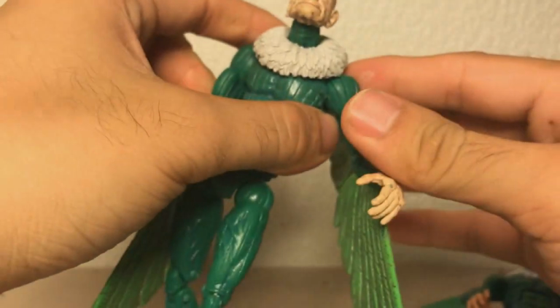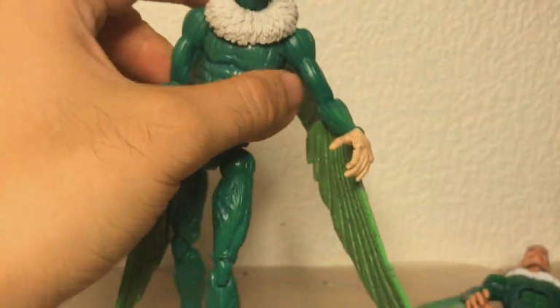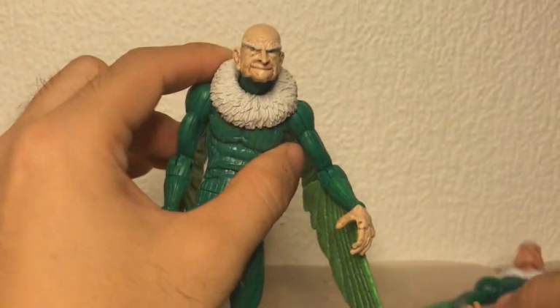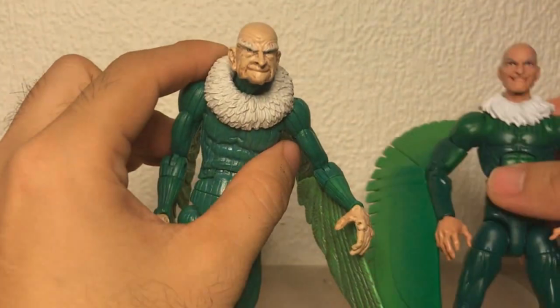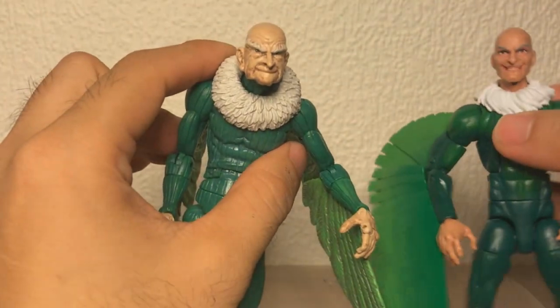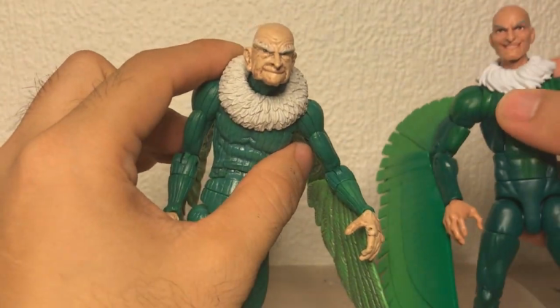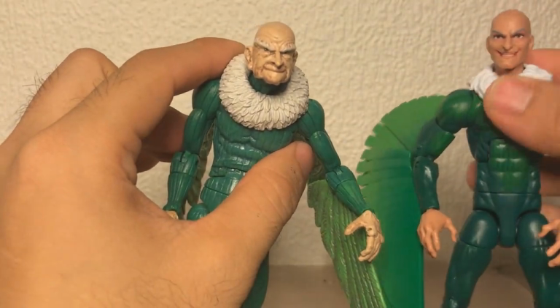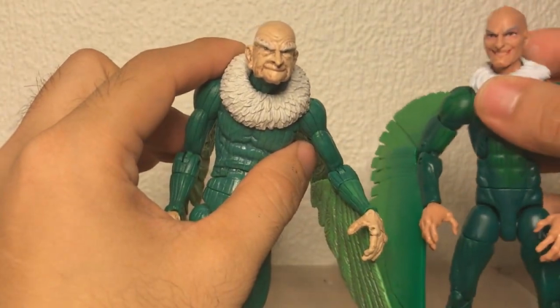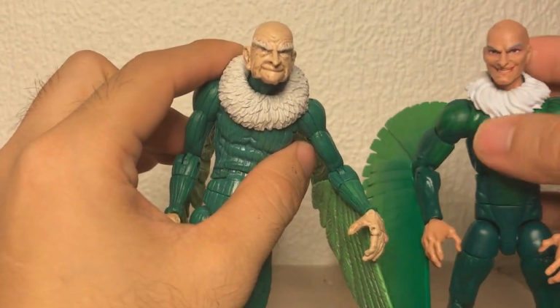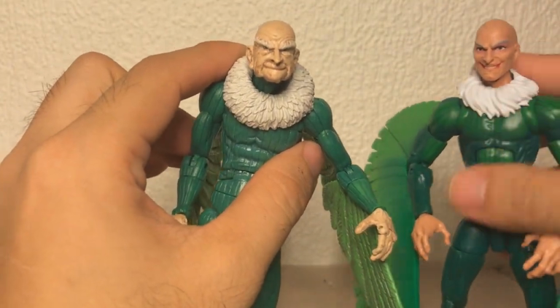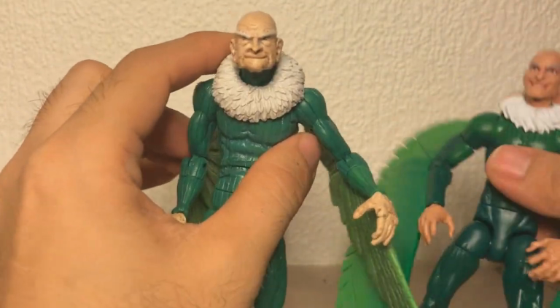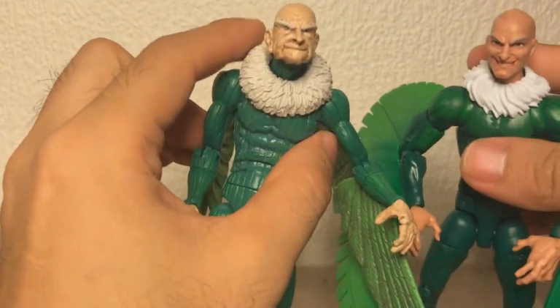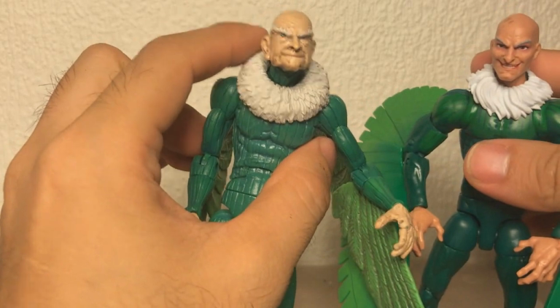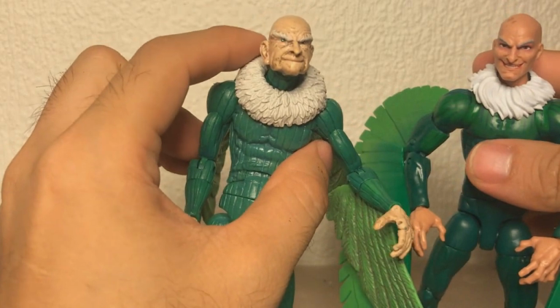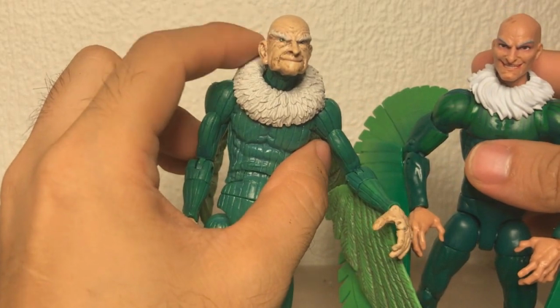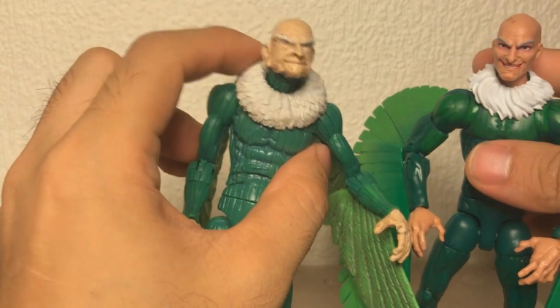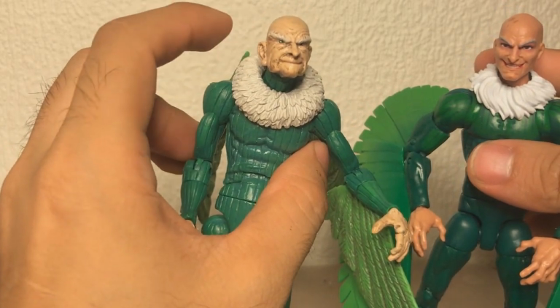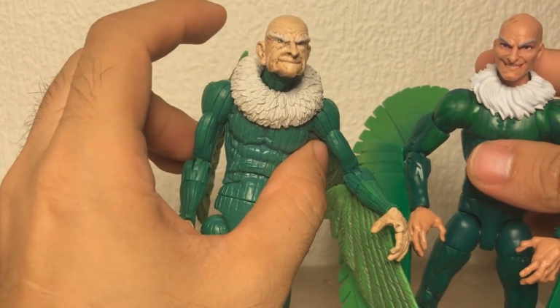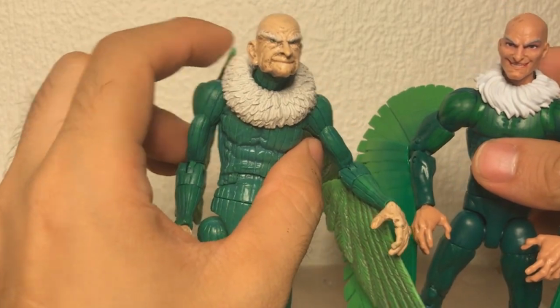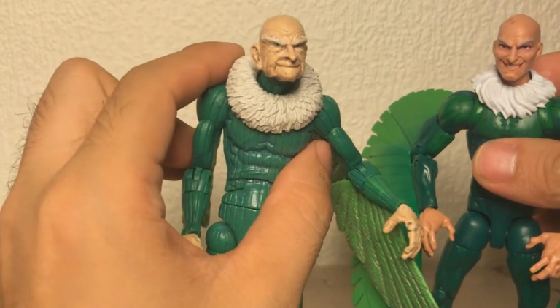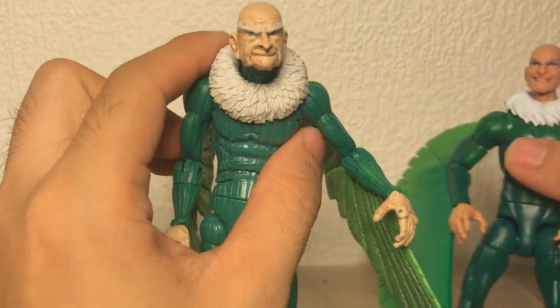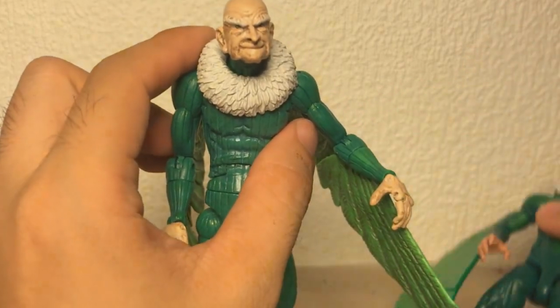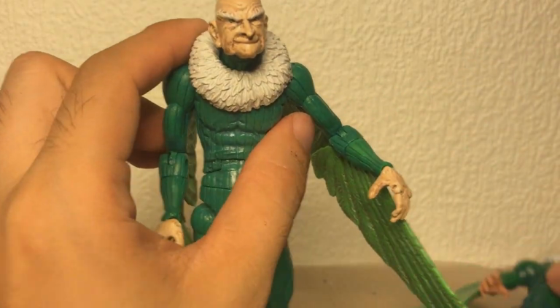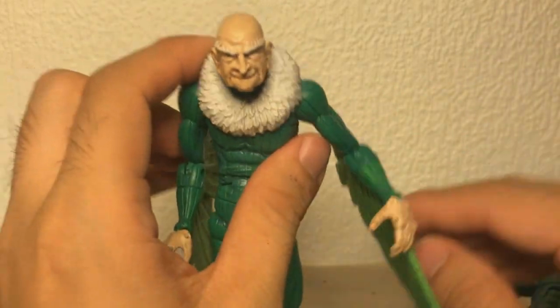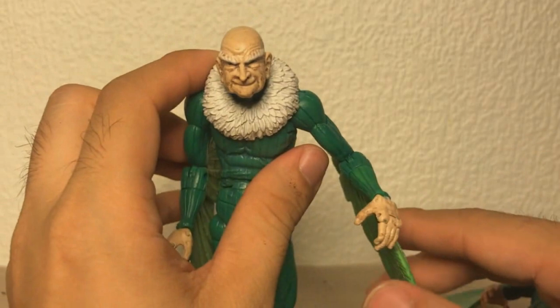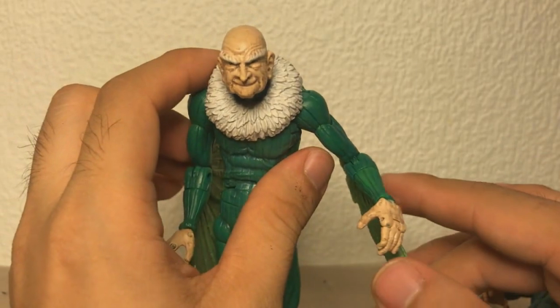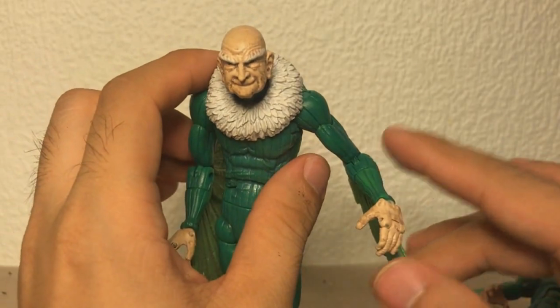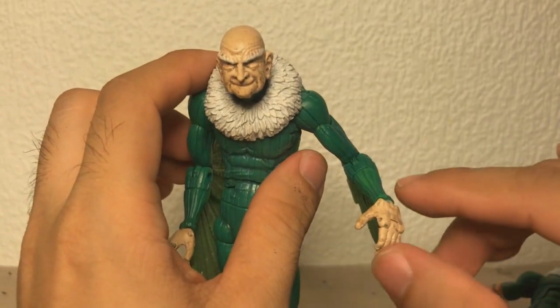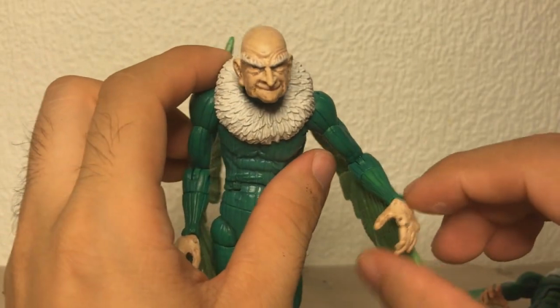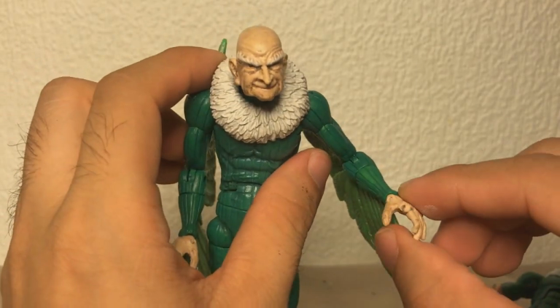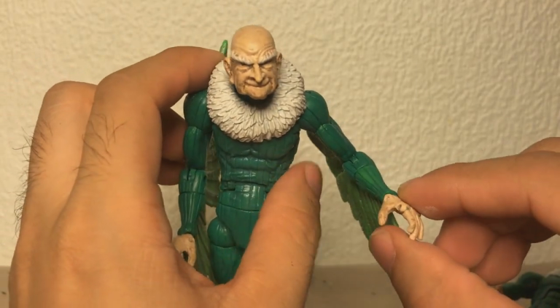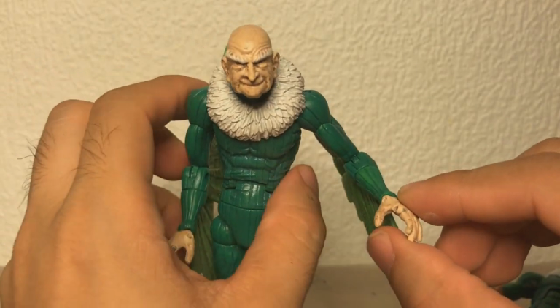Maybe I can pry it off because yeah, this is a floating piece, so maybe I can switch this. I'm not really sure if I'm going to, but the figure is pretty much broken anyway, so there's no real harm in doing that.